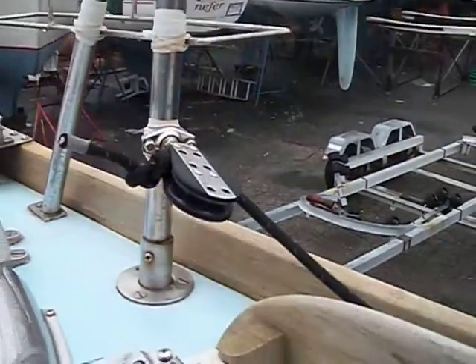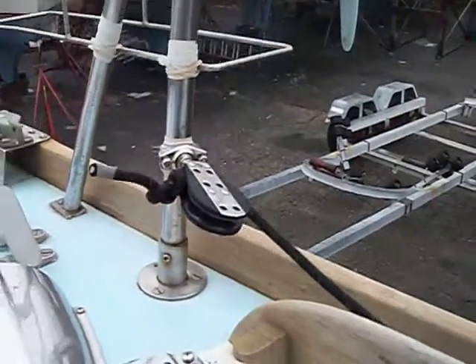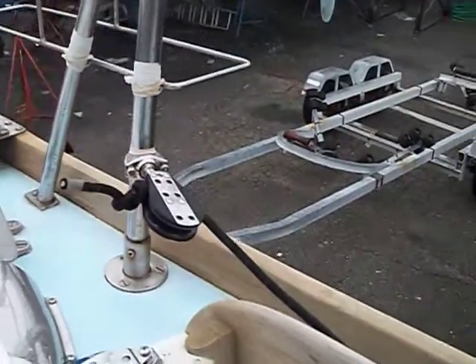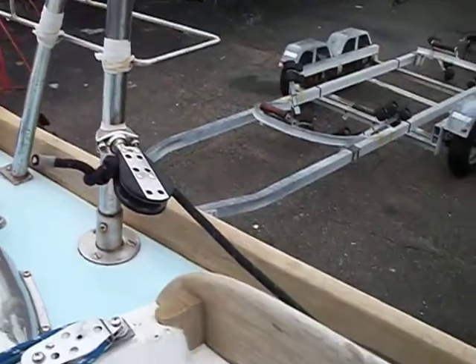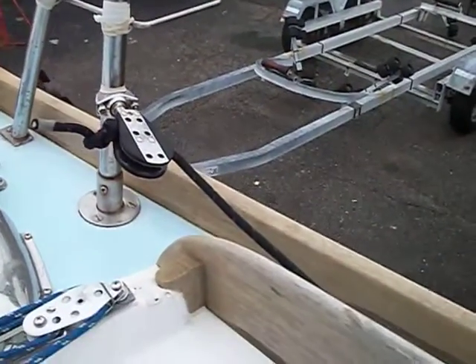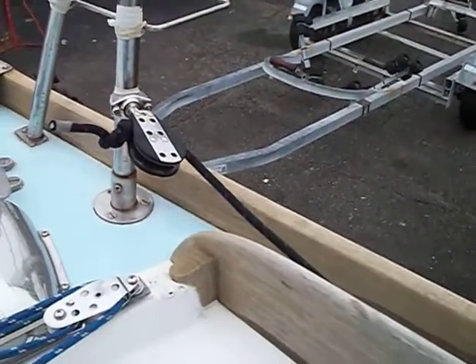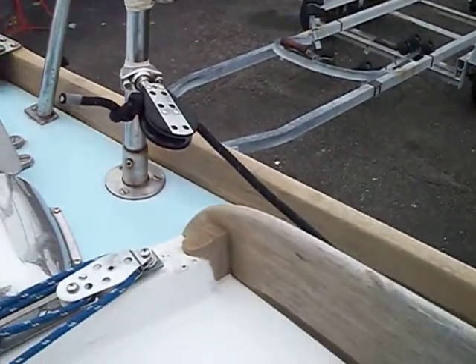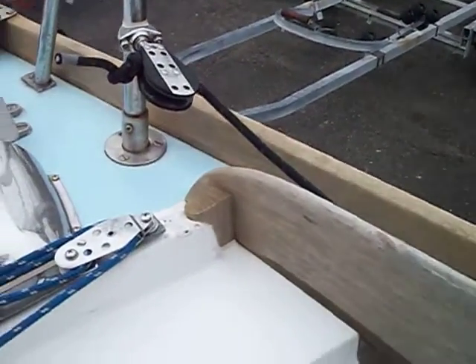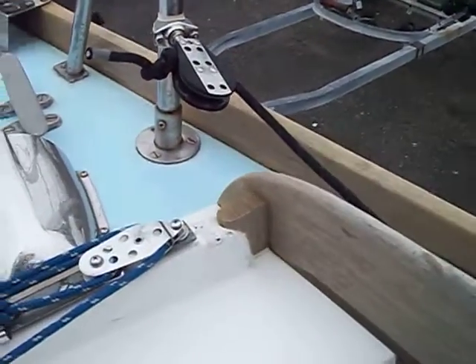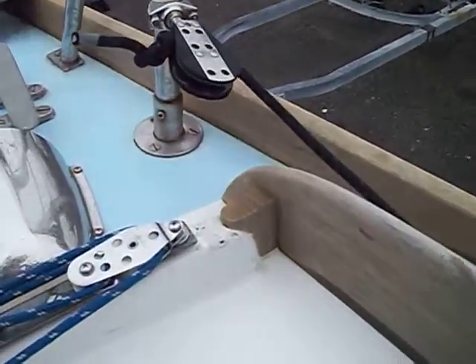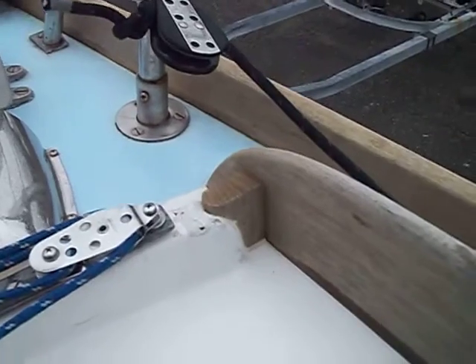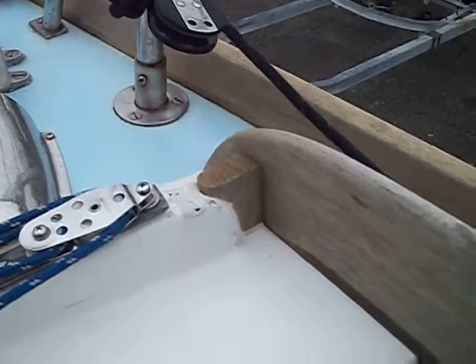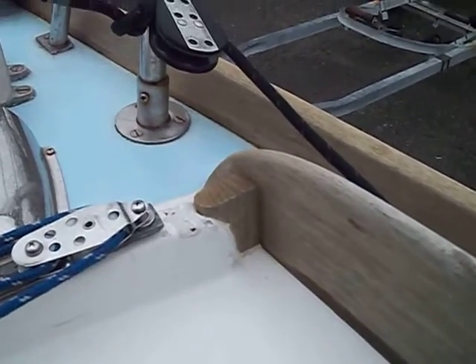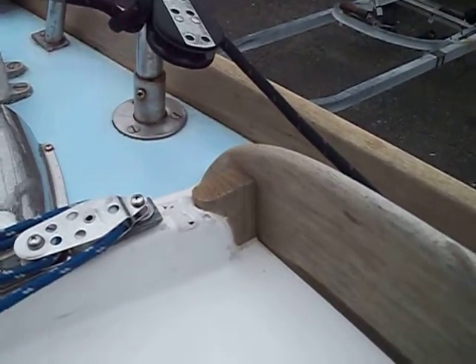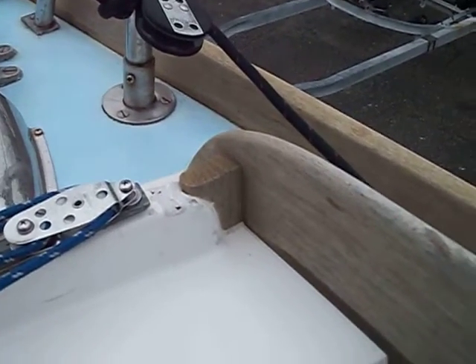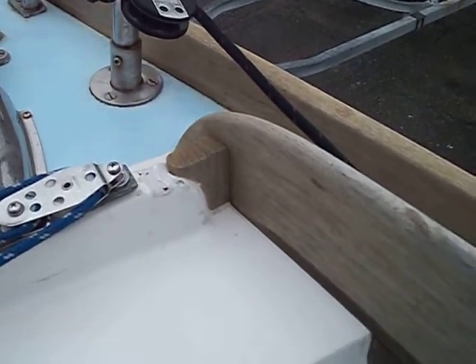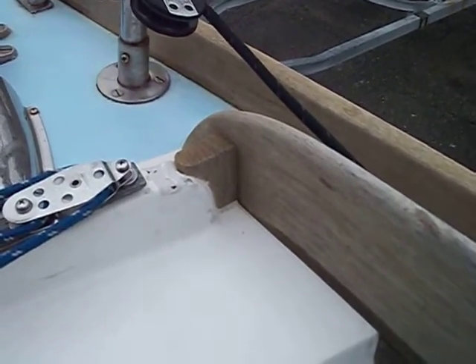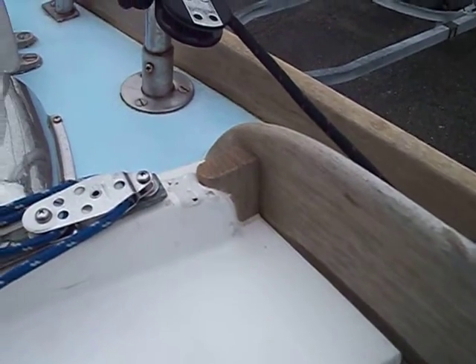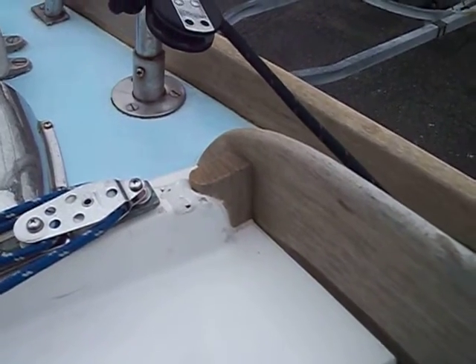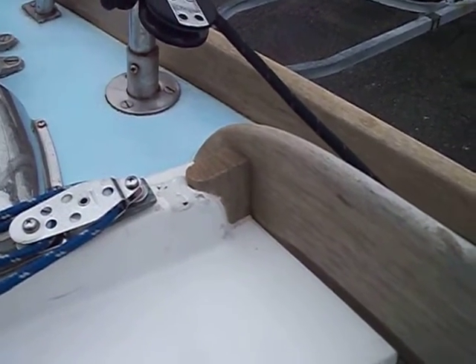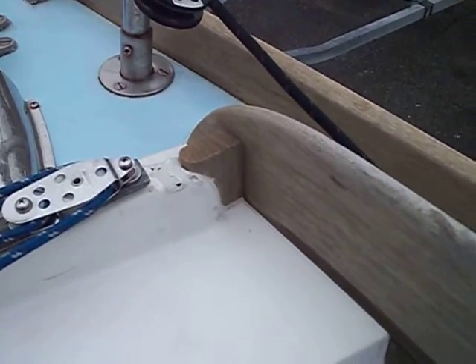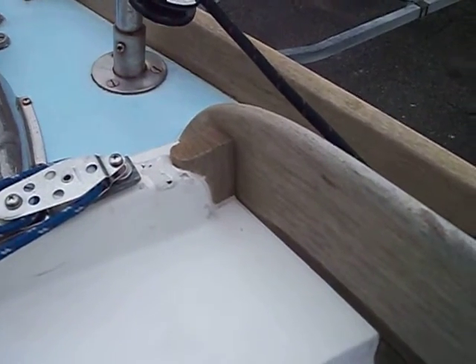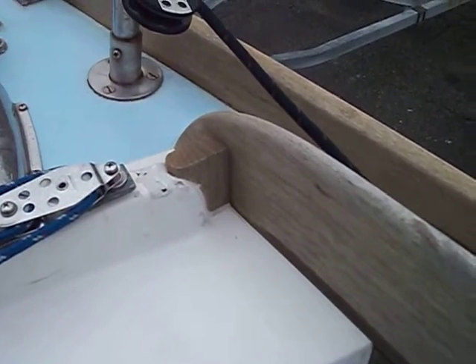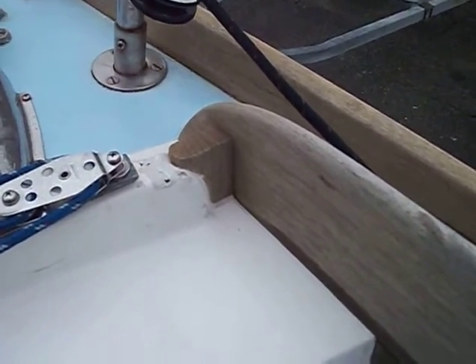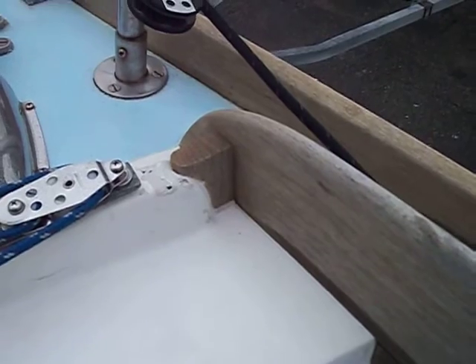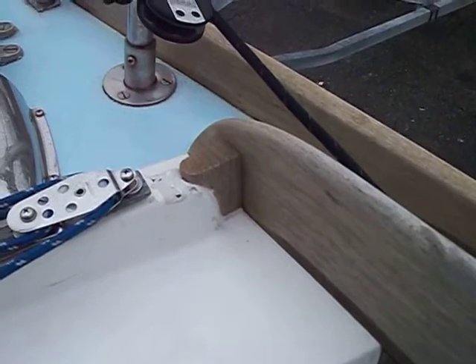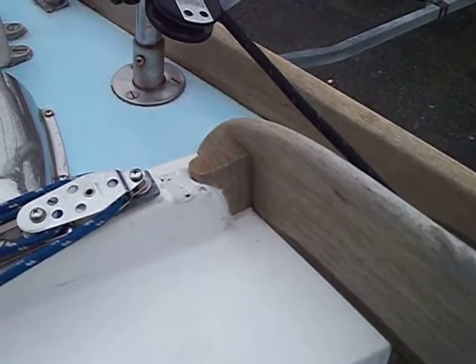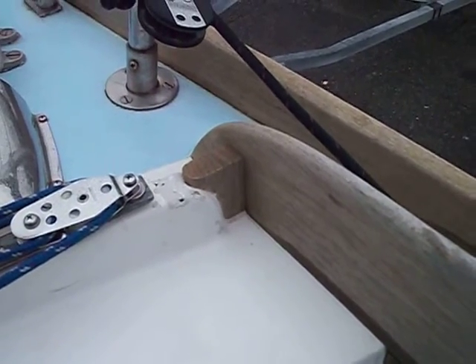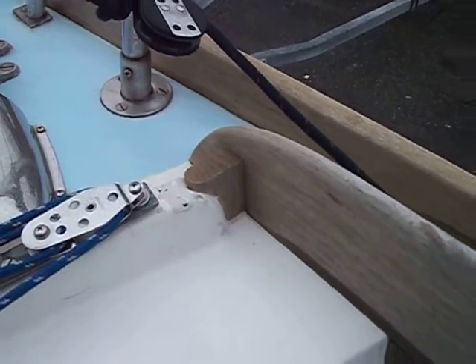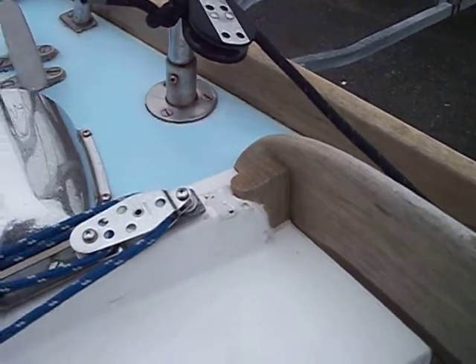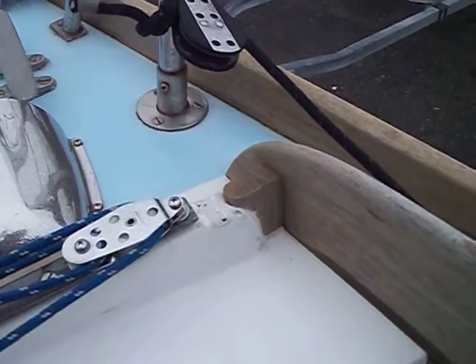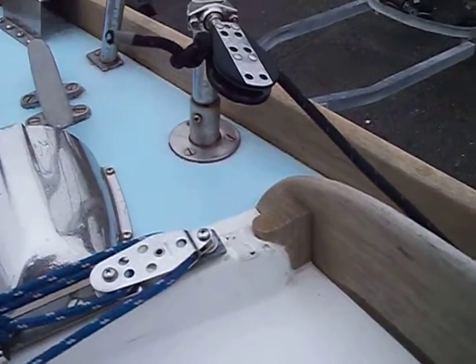I don't know what they were thinking when they built these boats and did not put a screw there. But it's evident by your boards and mine — two for two, what I'm calling first generation boats — it needs to be reinforced.